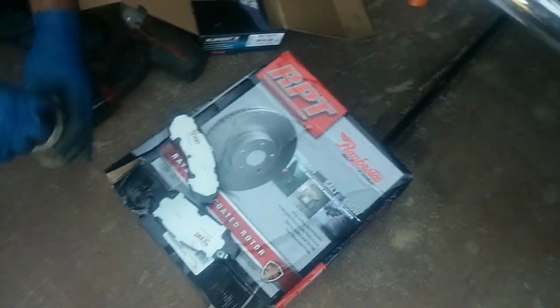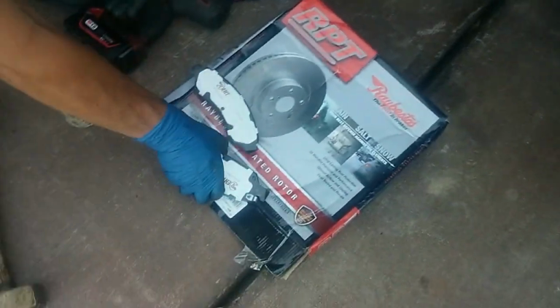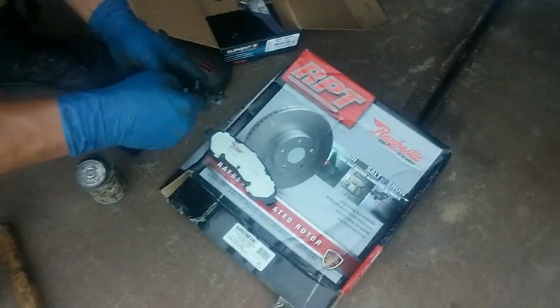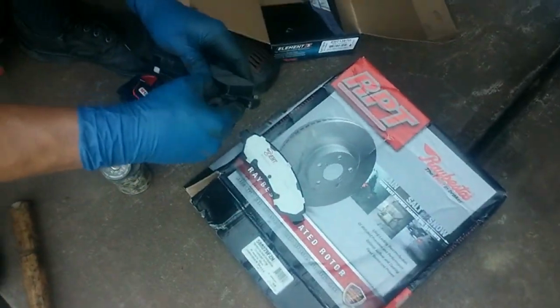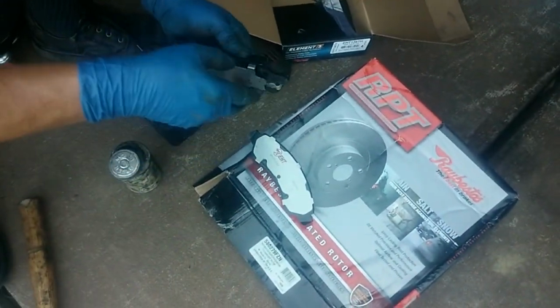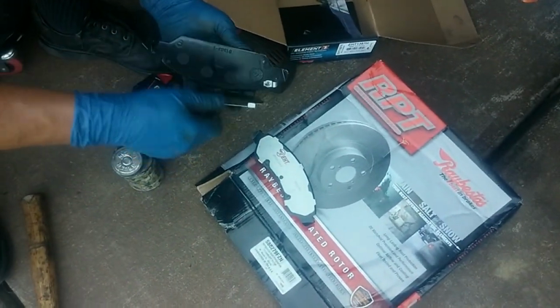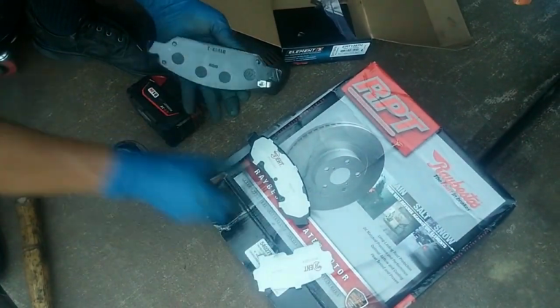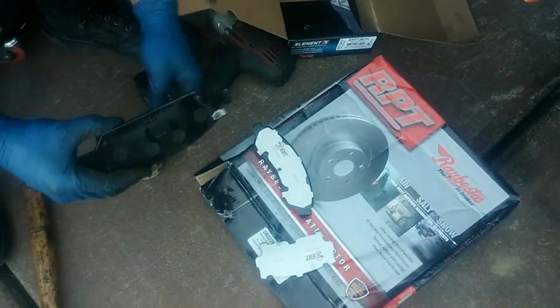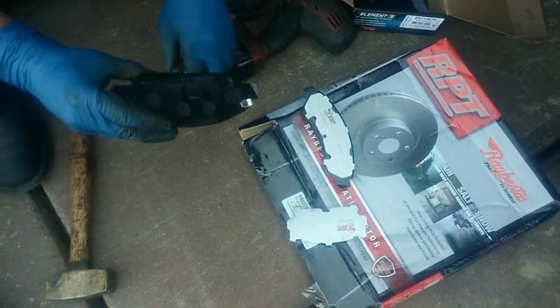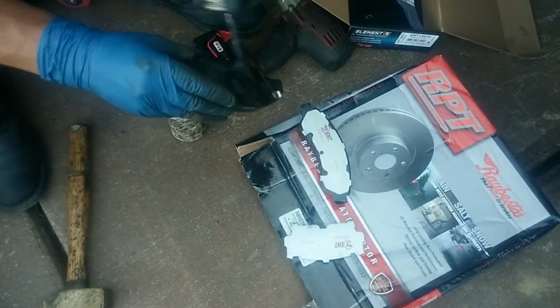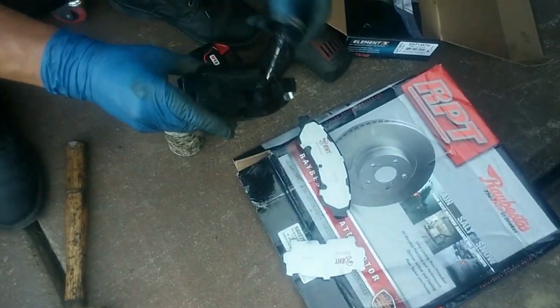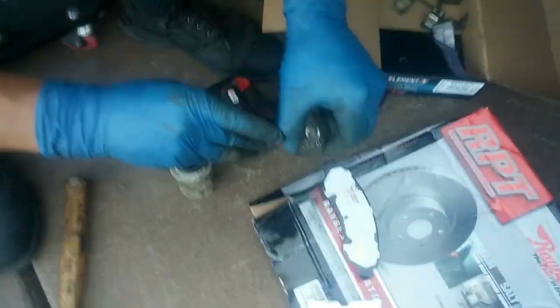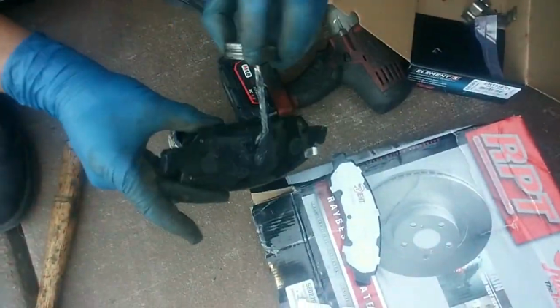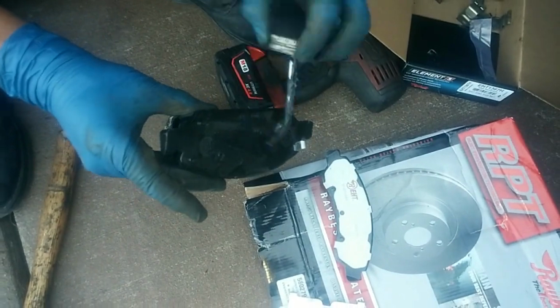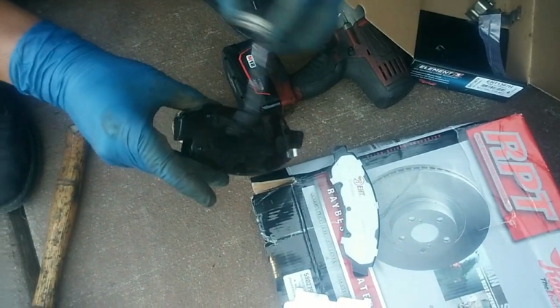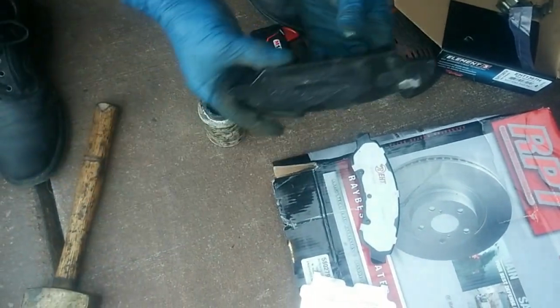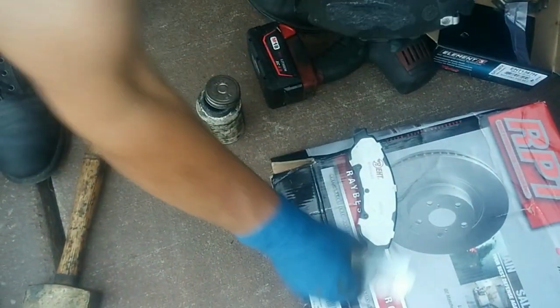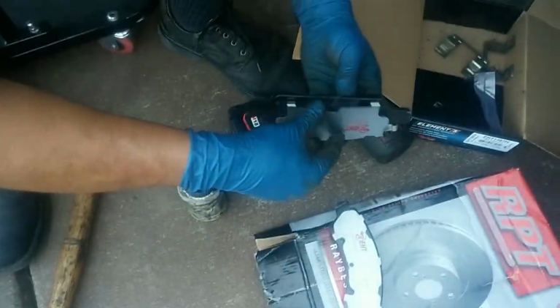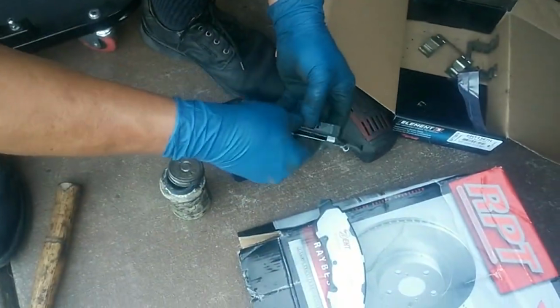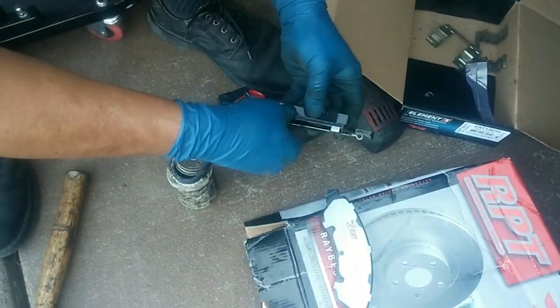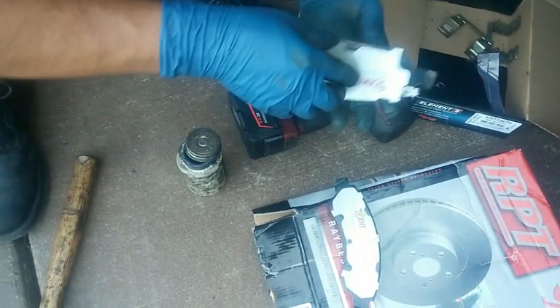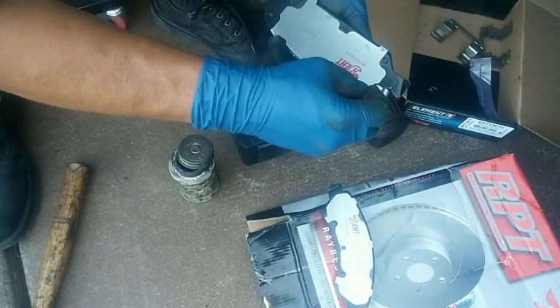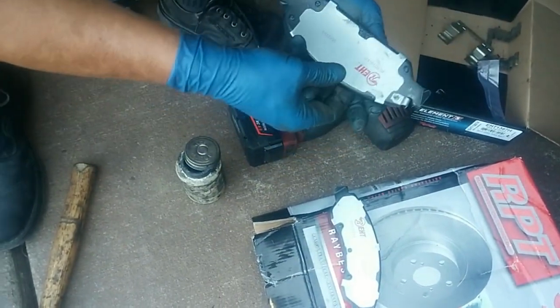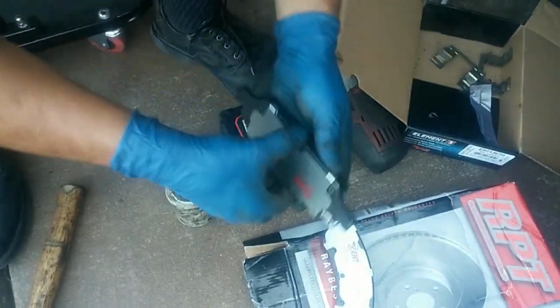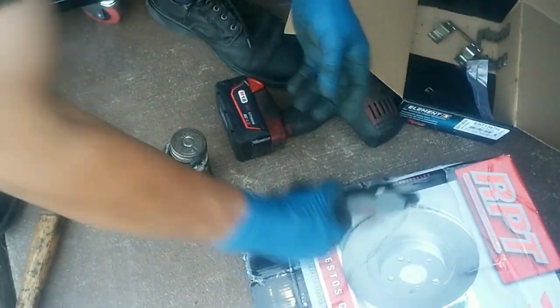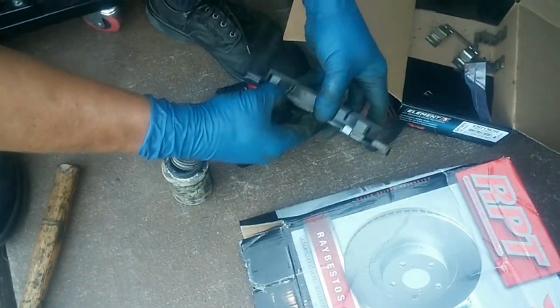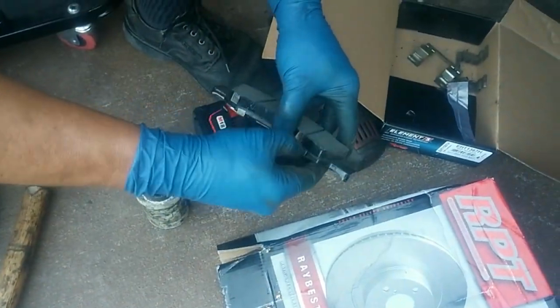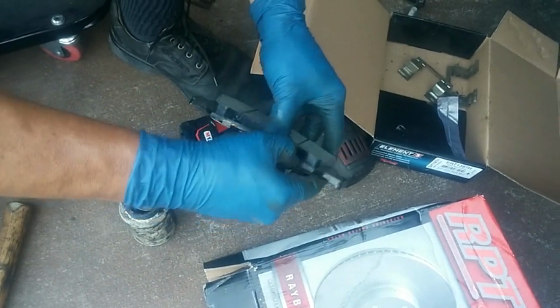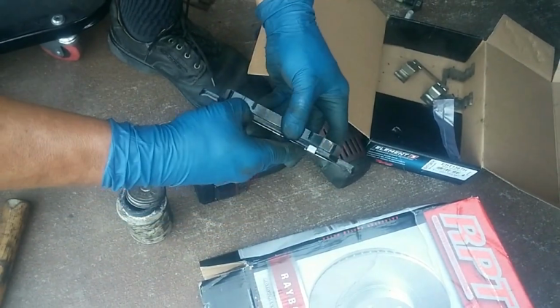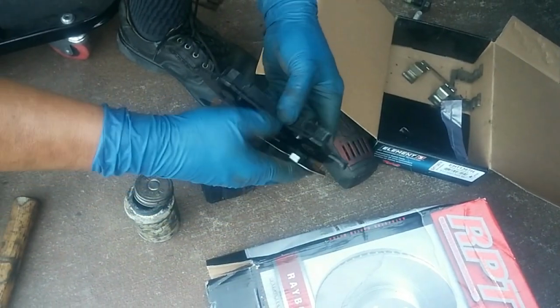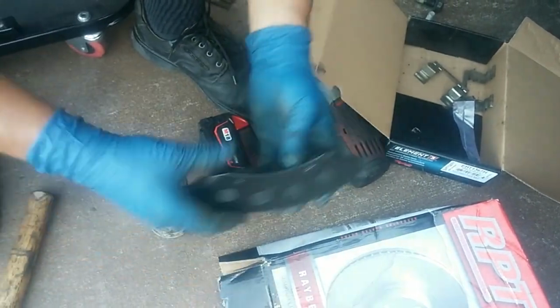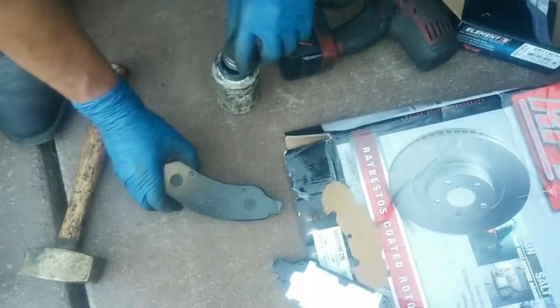Here are the new pads. I'll put some brake grease between the pad and the shims — that'll prevent brake squeal.